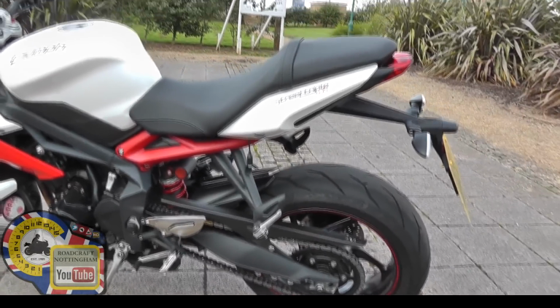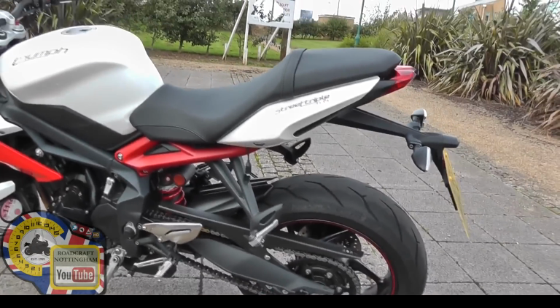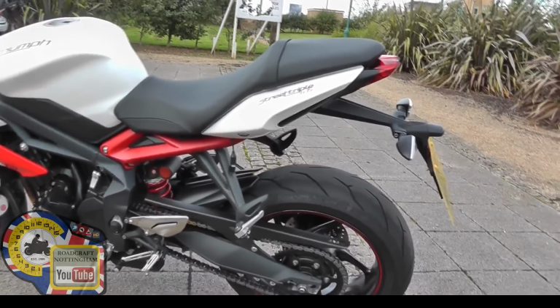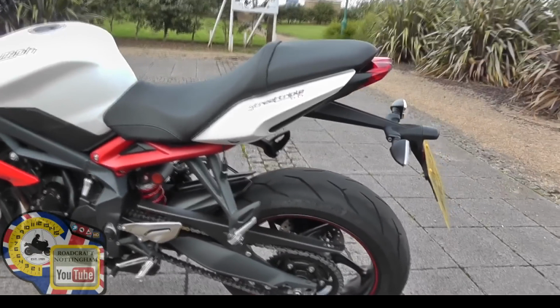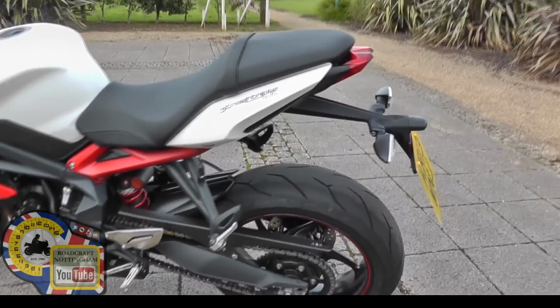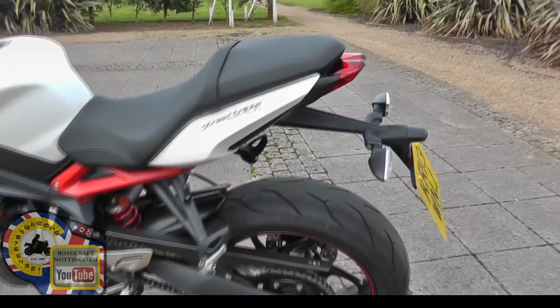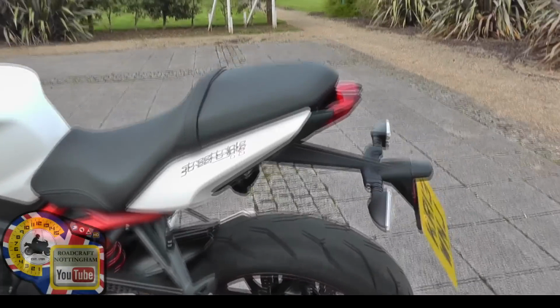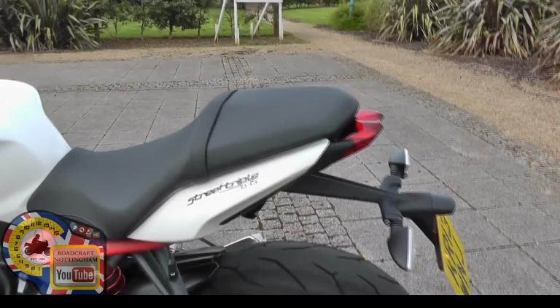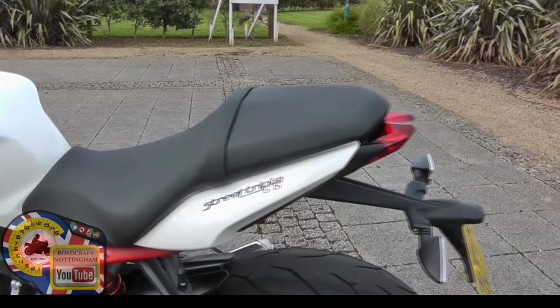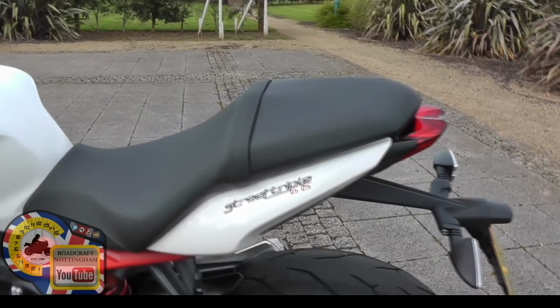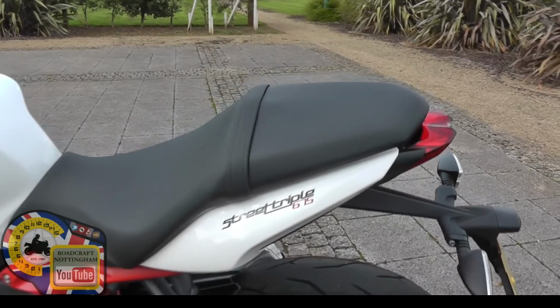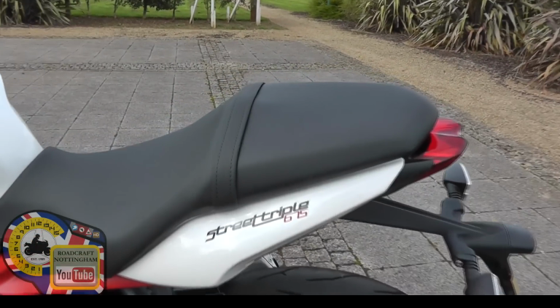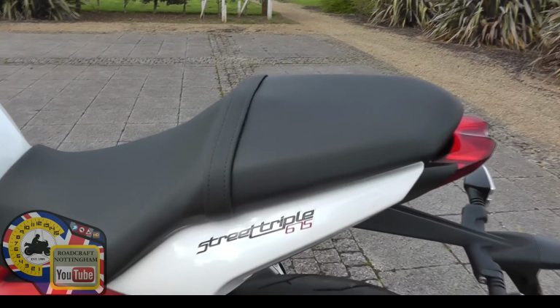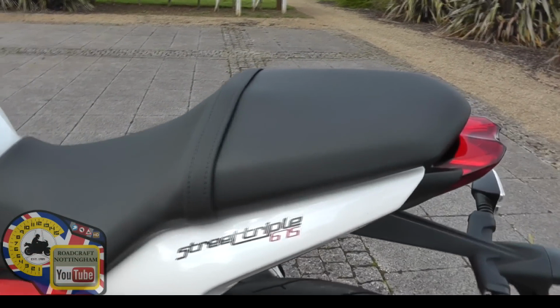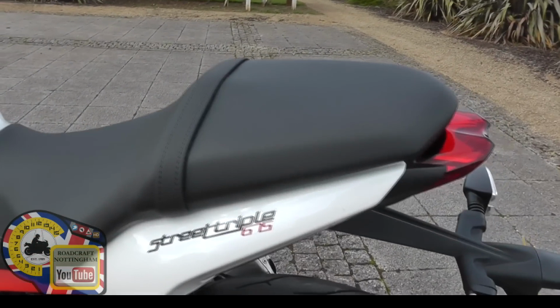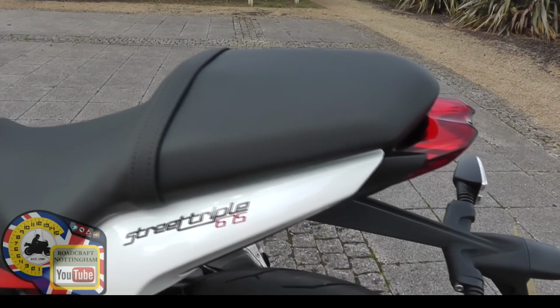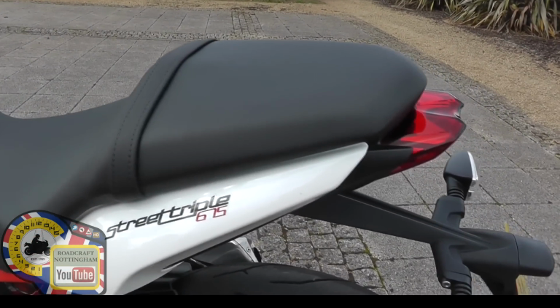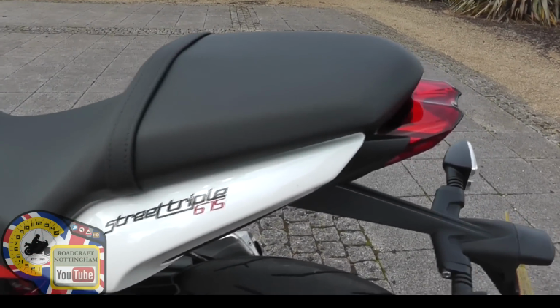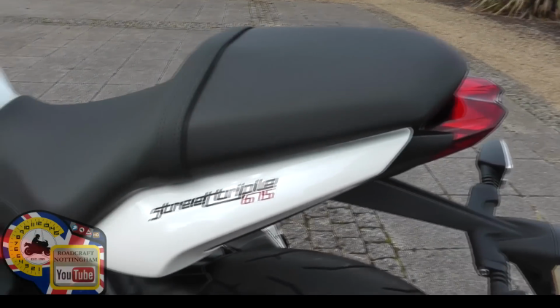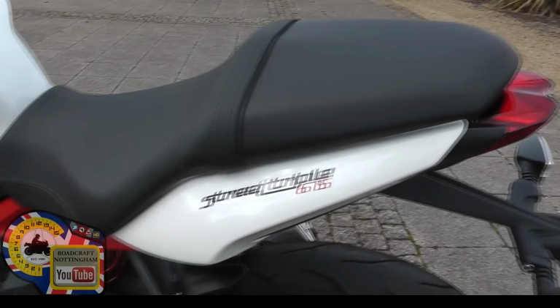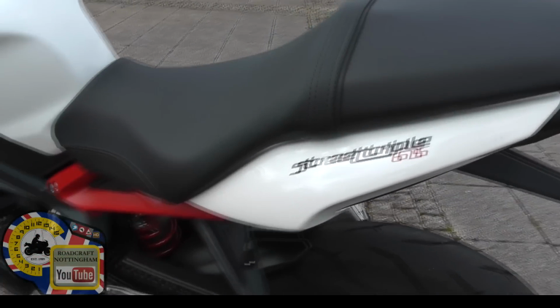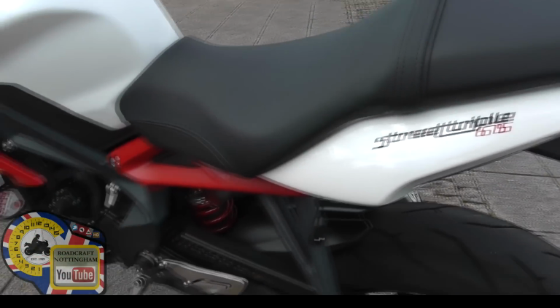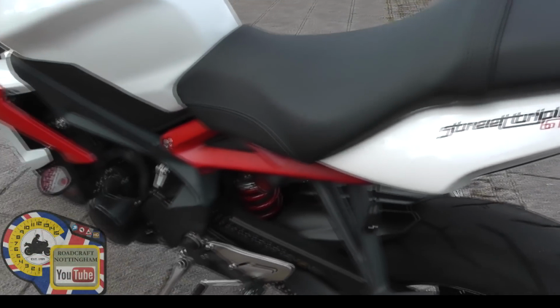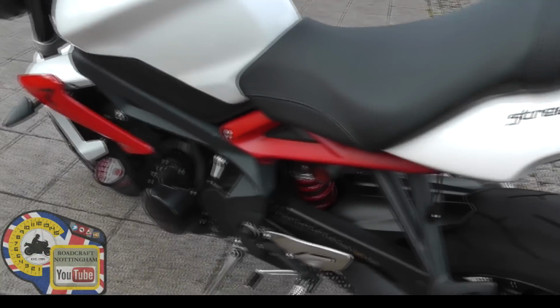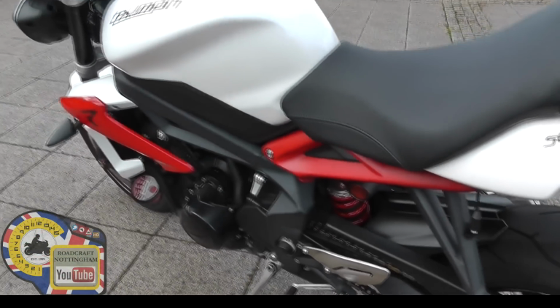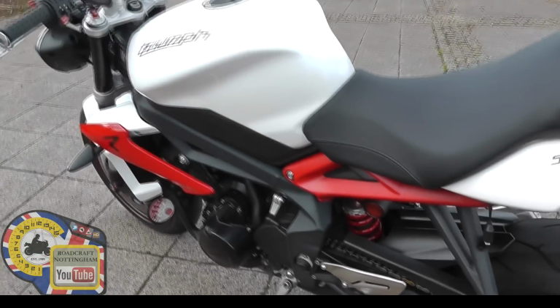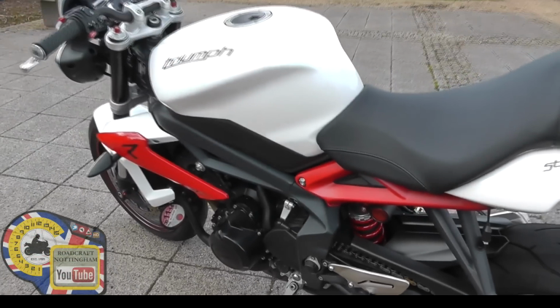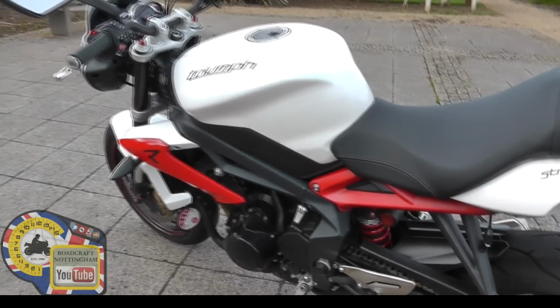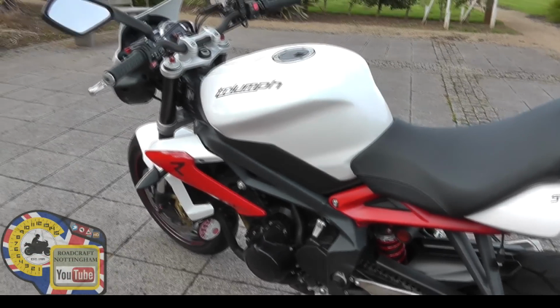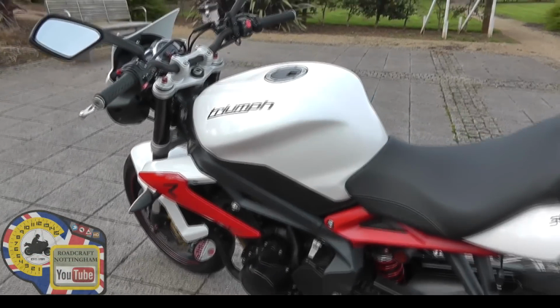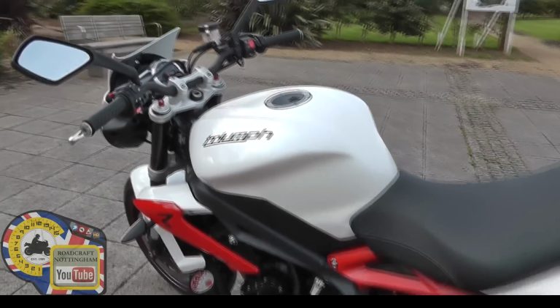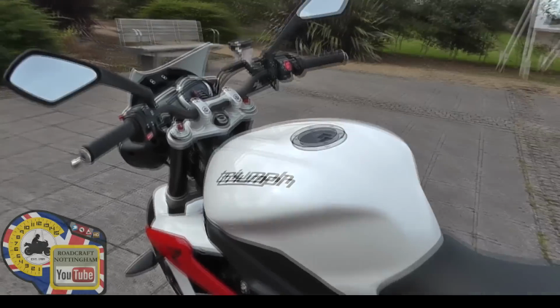Apparently they say there's some storage underneath the seat, but I'm not going to be bothered to take the seat off. So that's the talk-through done.